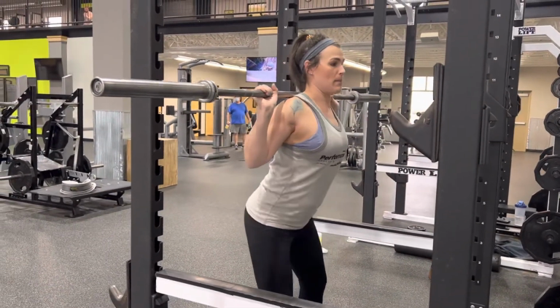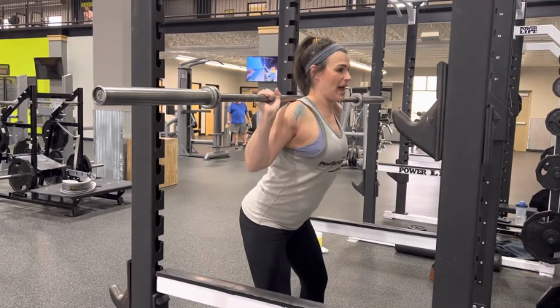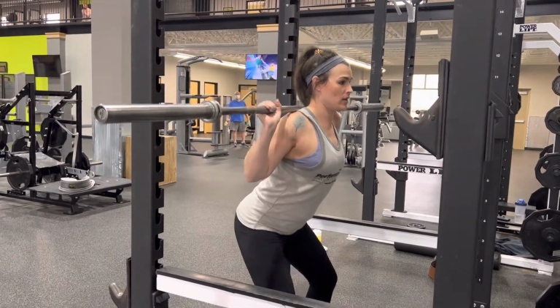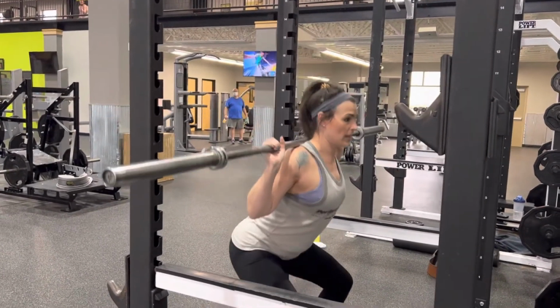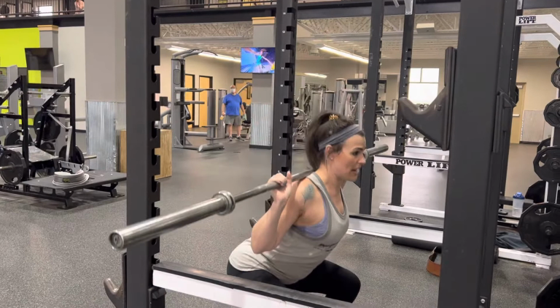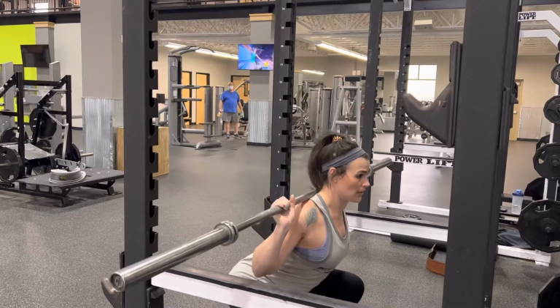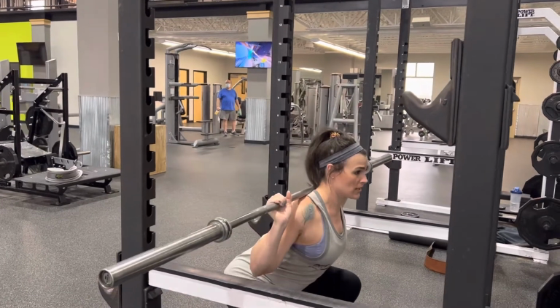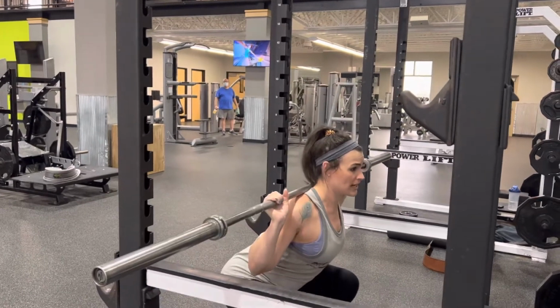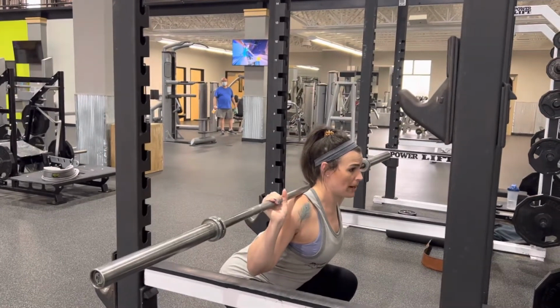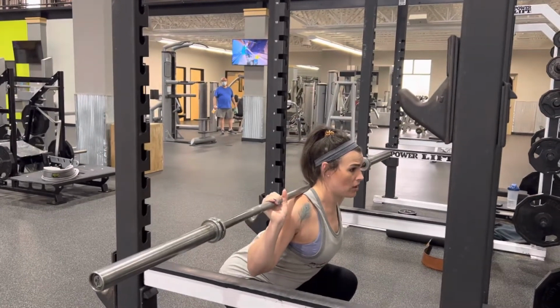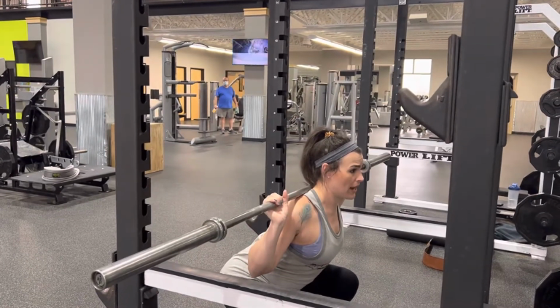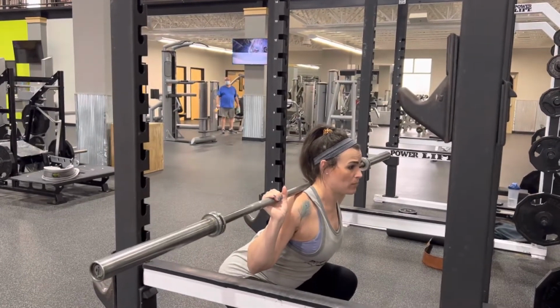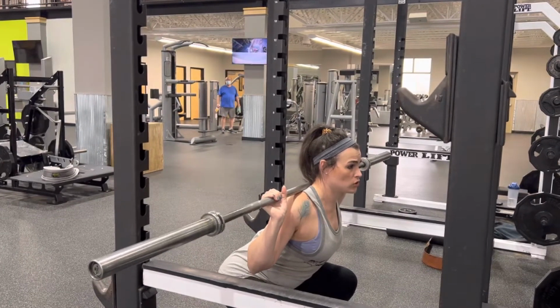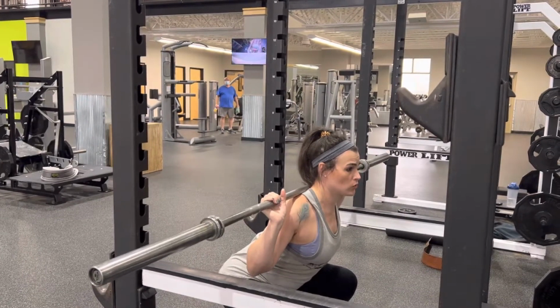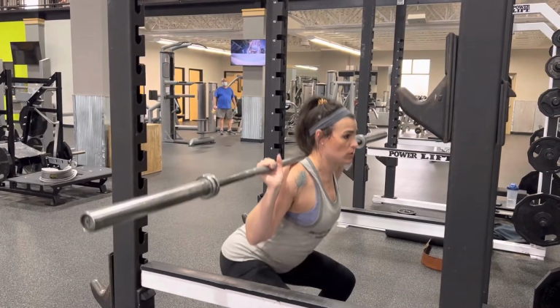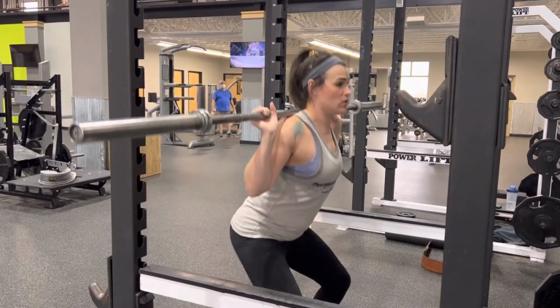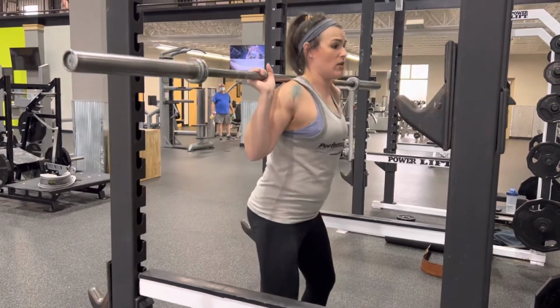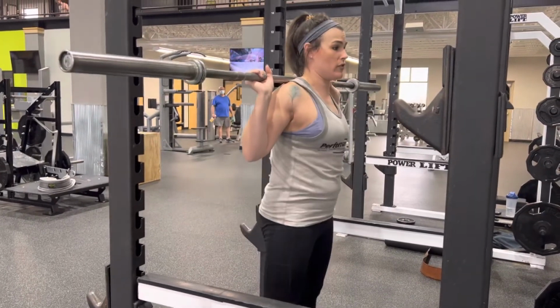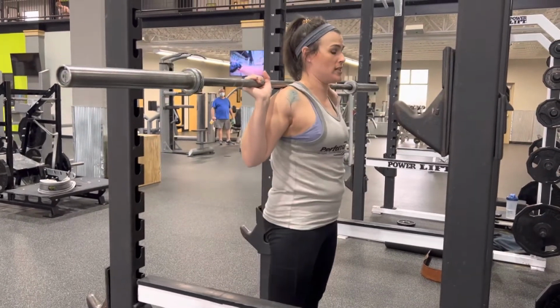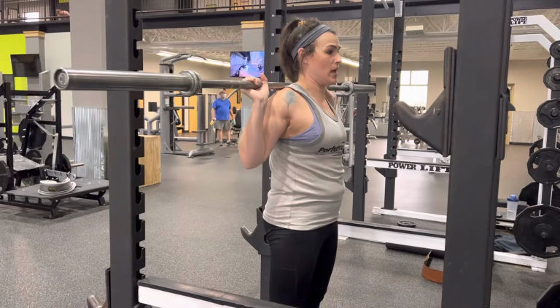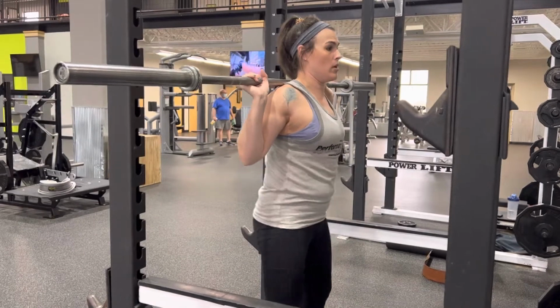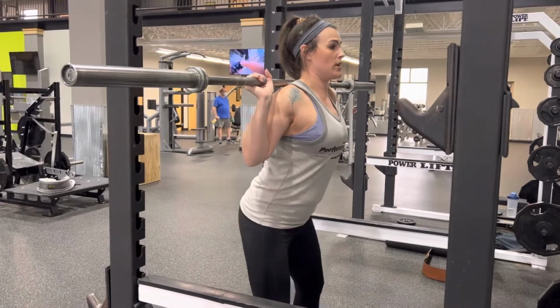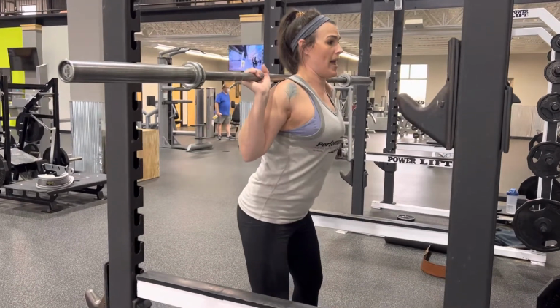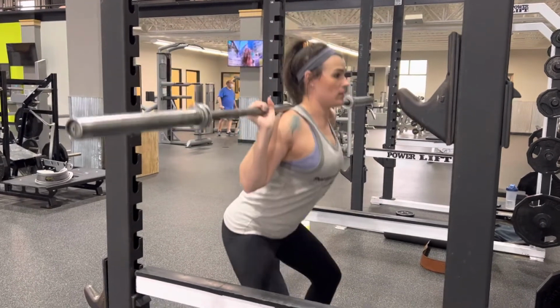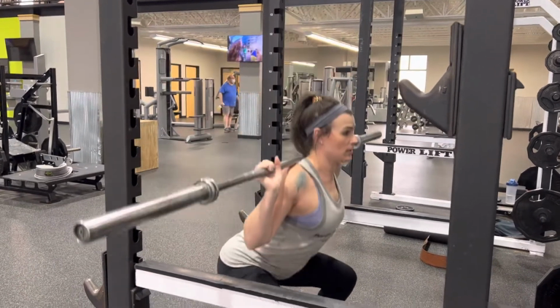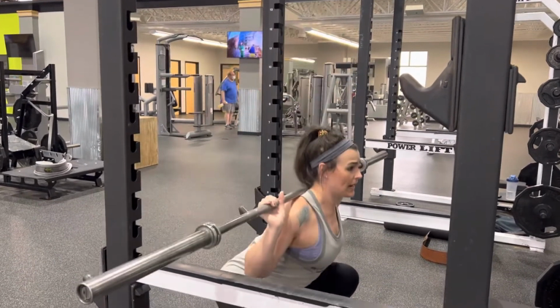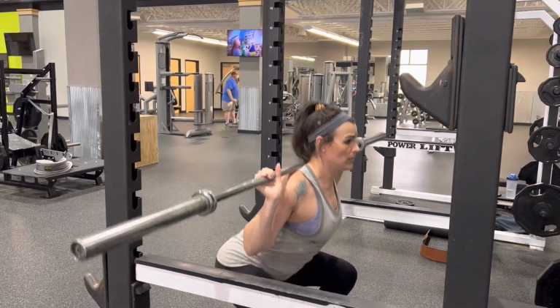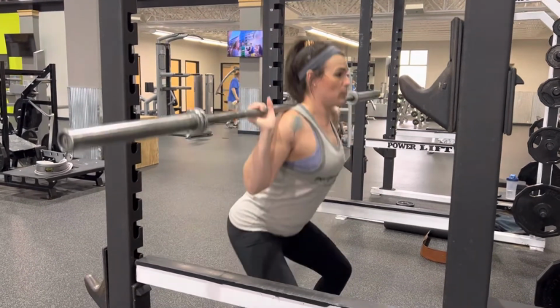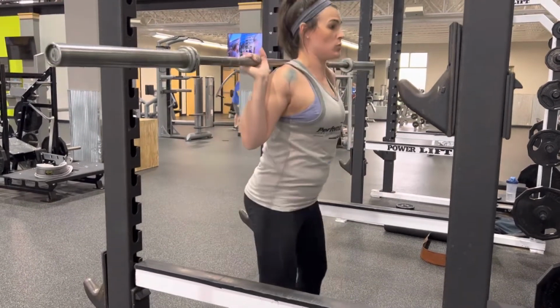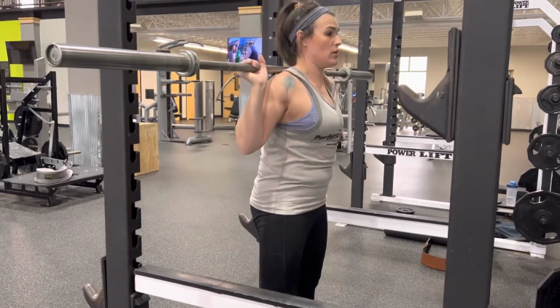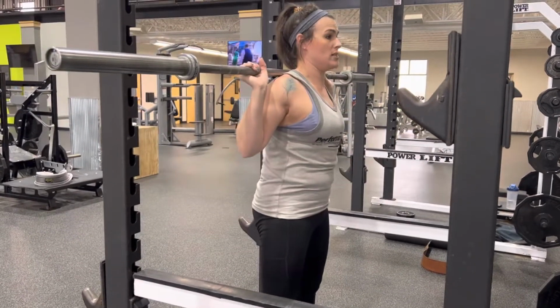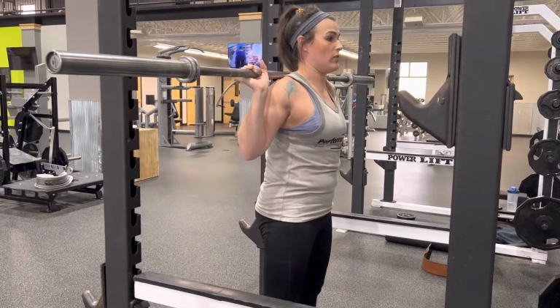Sit back and down in those heels, getting to parallel. And then push through the heels and the outside of your feet to stand up. So again: back, down, and then push through the heels and the side of your foot.